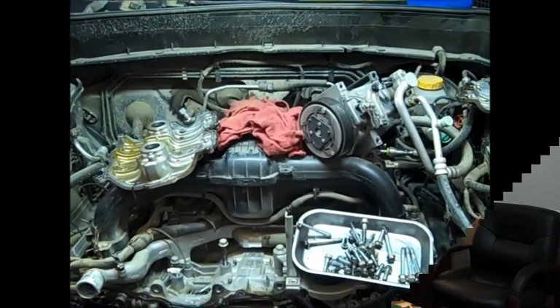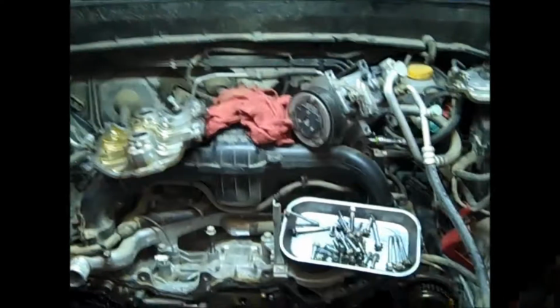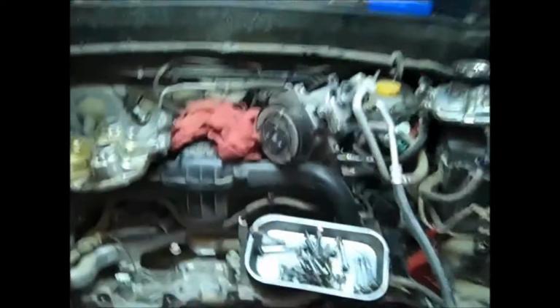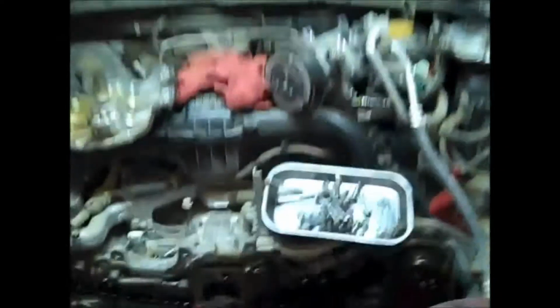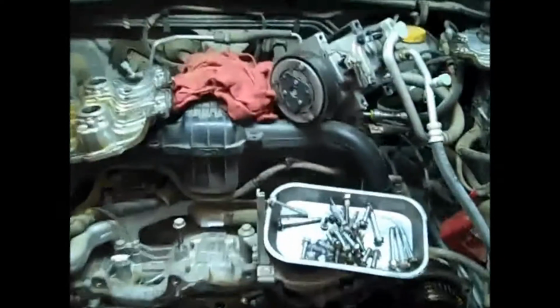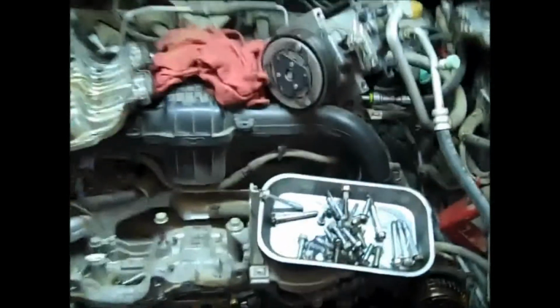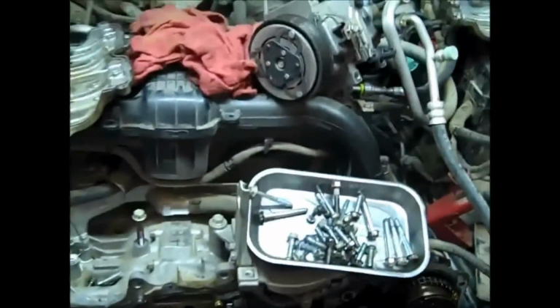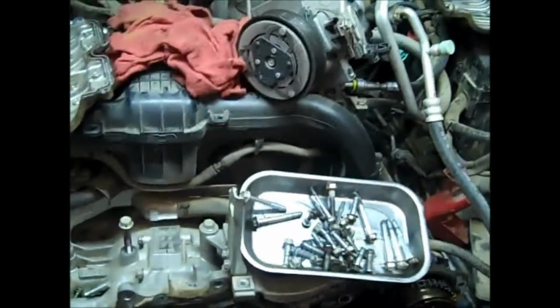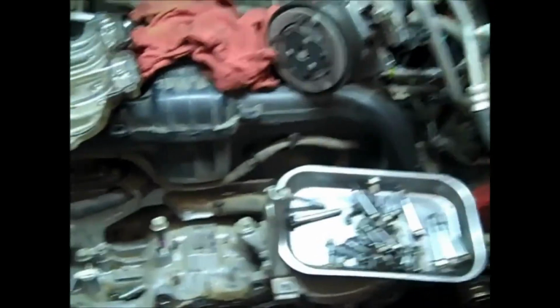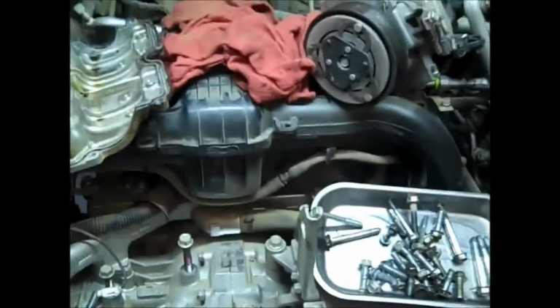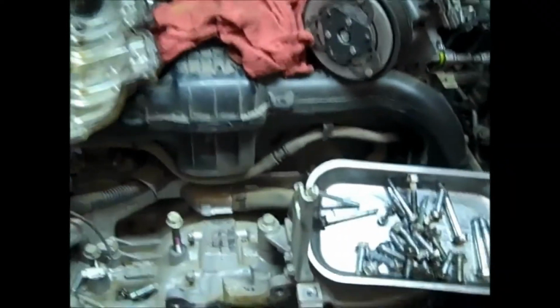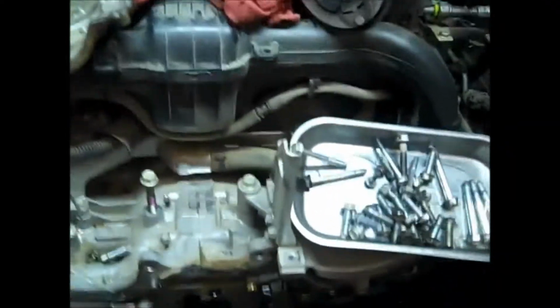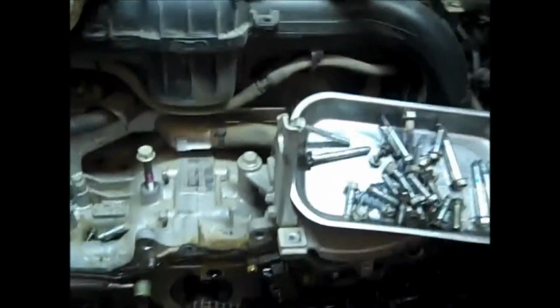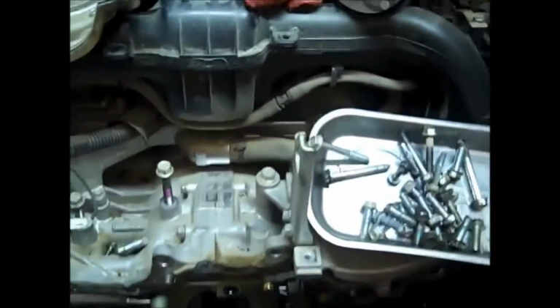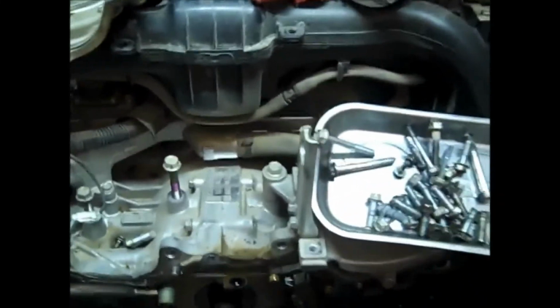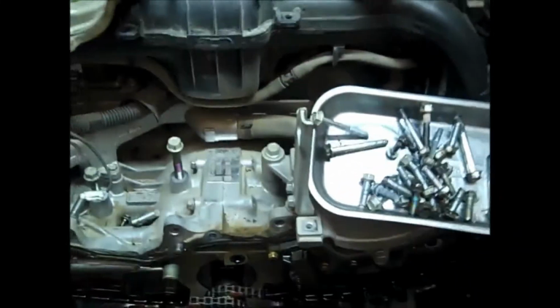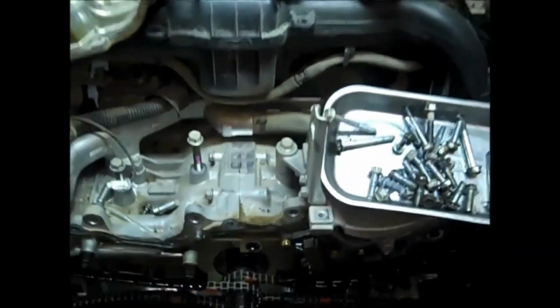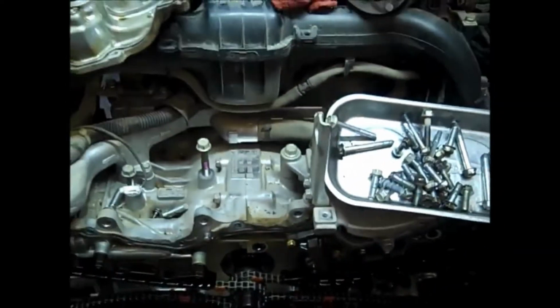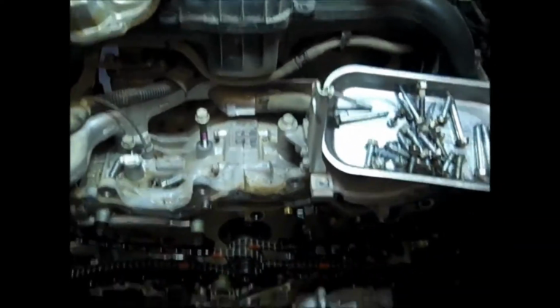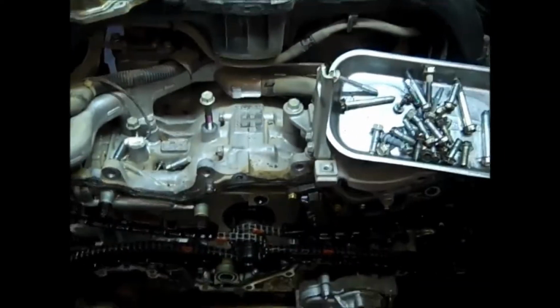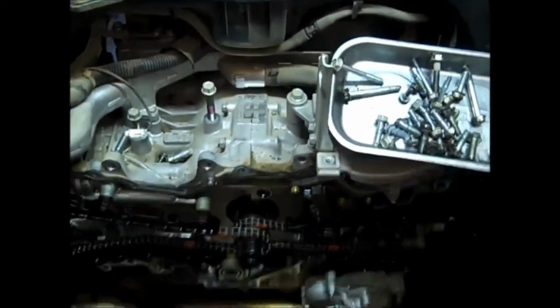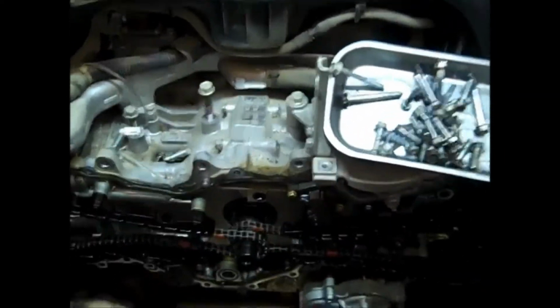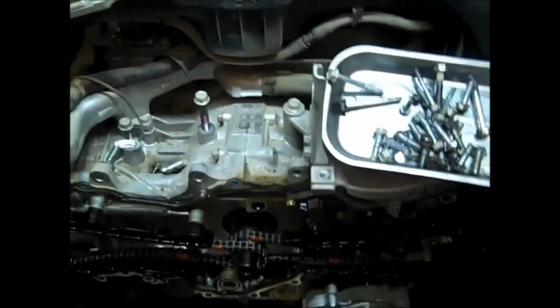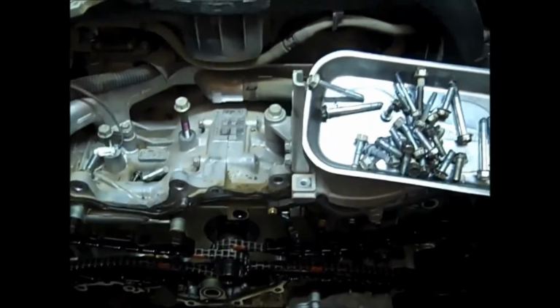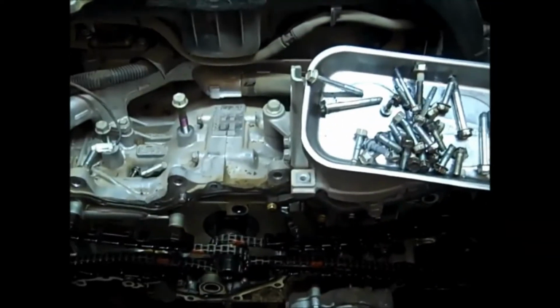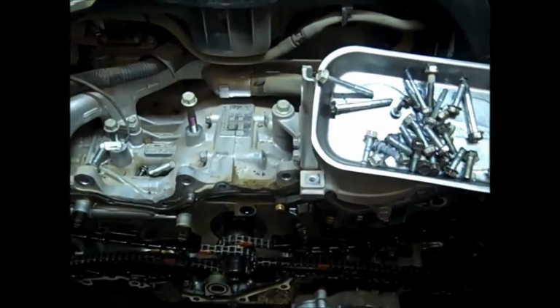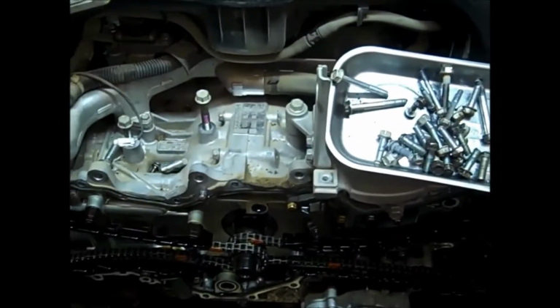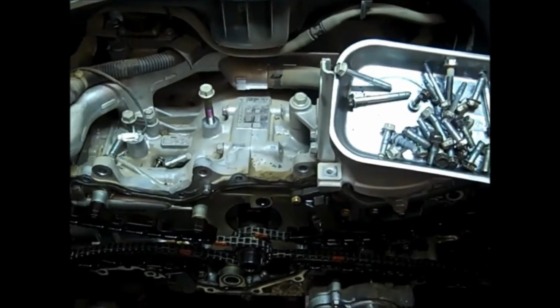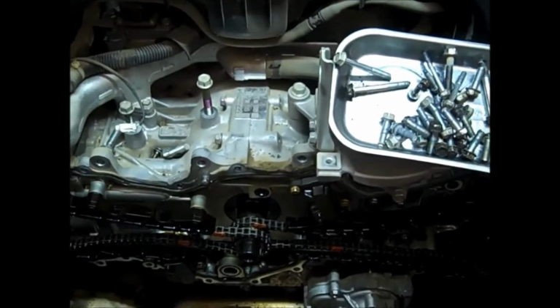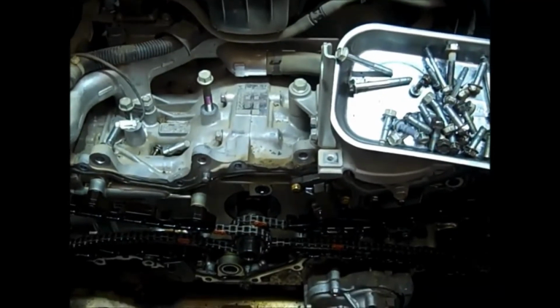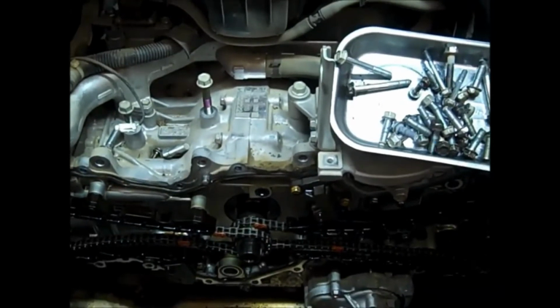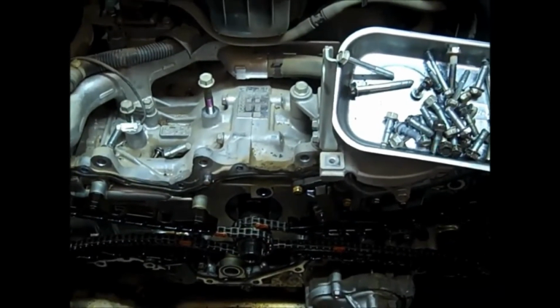Here we have a 2011 Subaru Forester X. The customer's complaint is the engine was making a ticking or rattling noise.